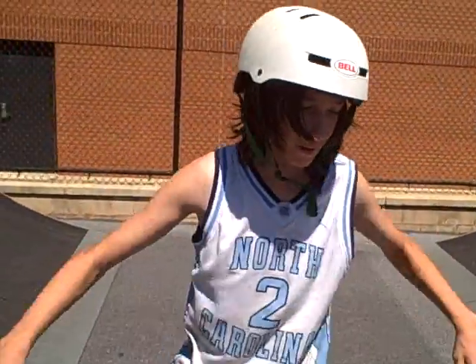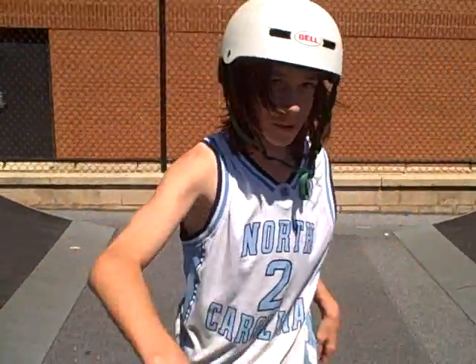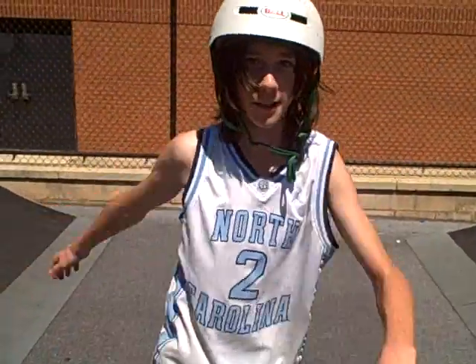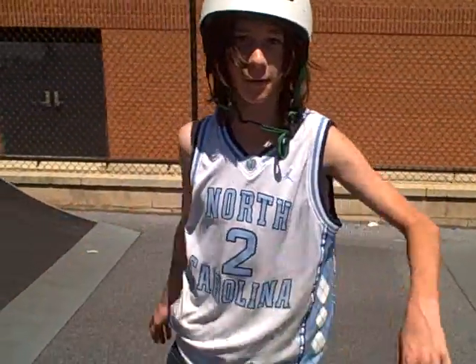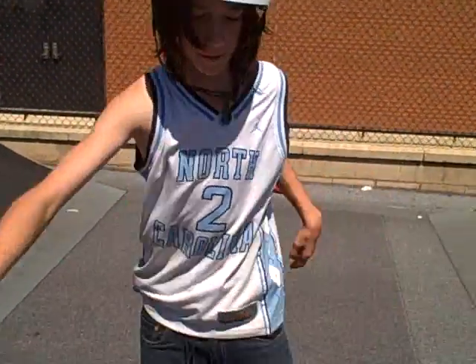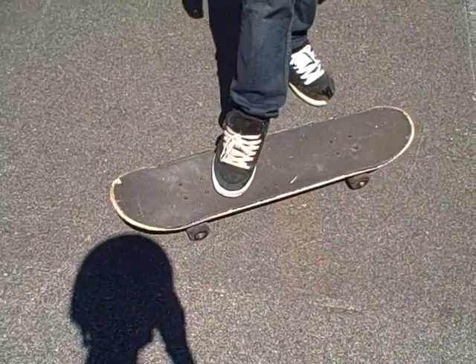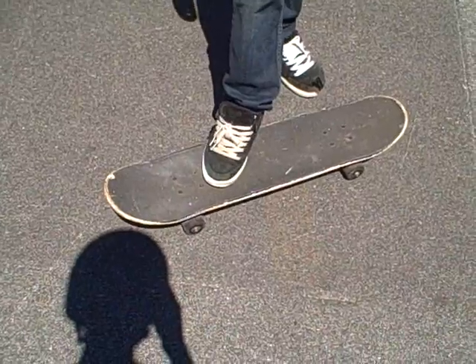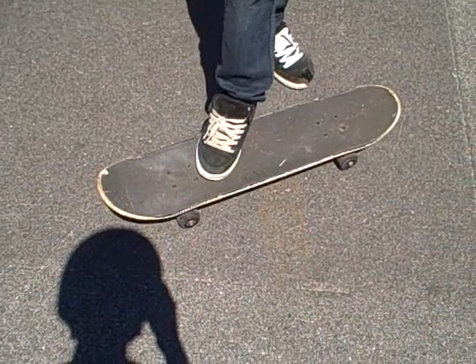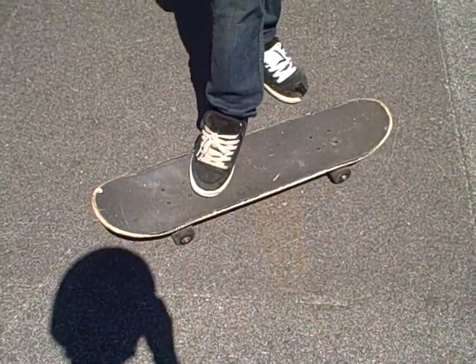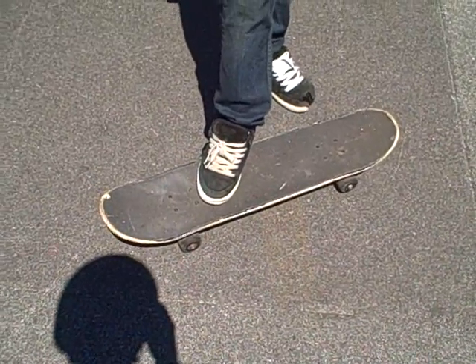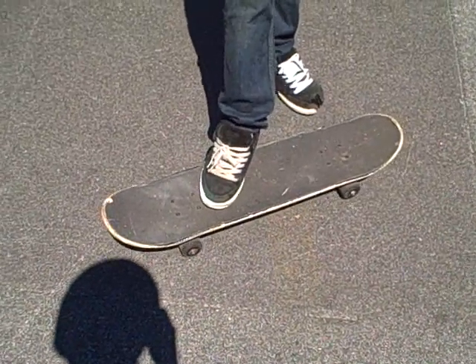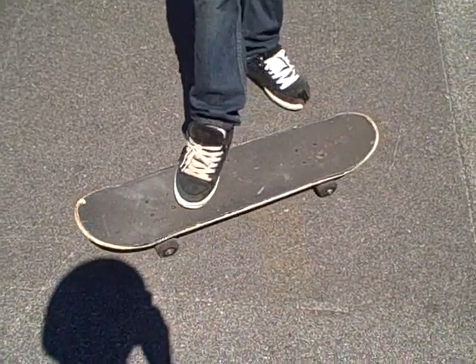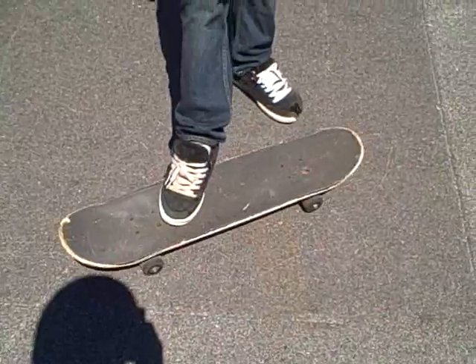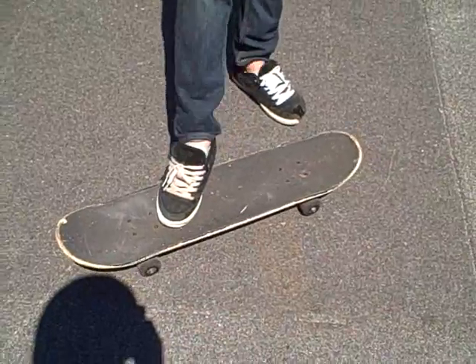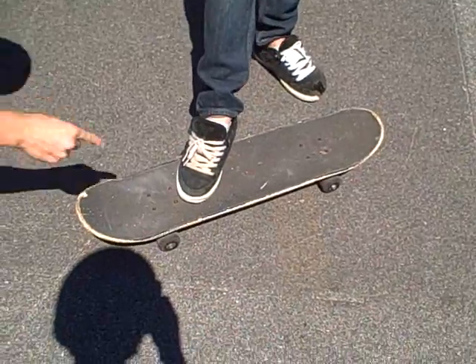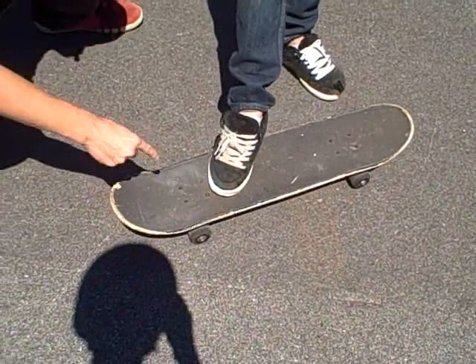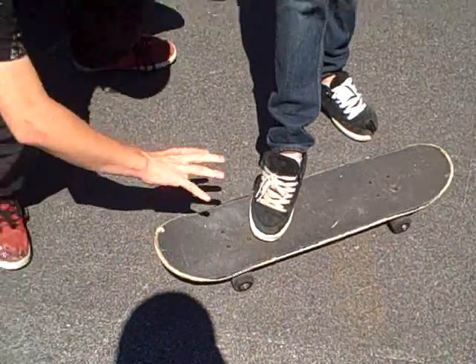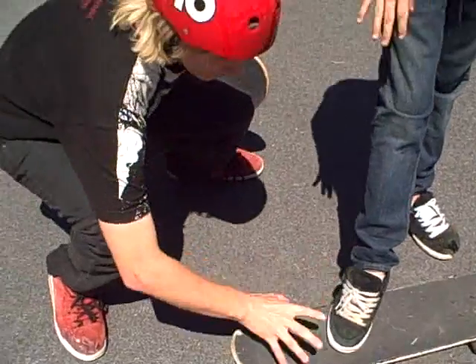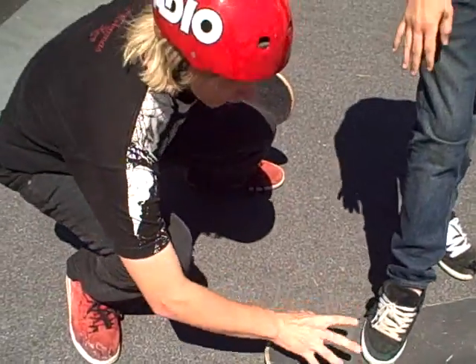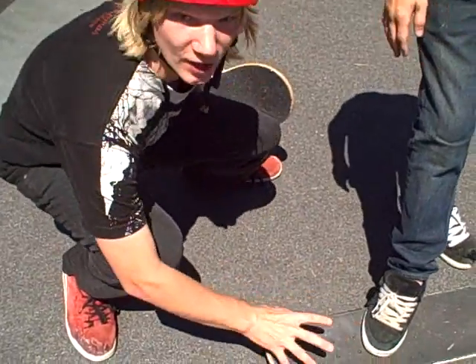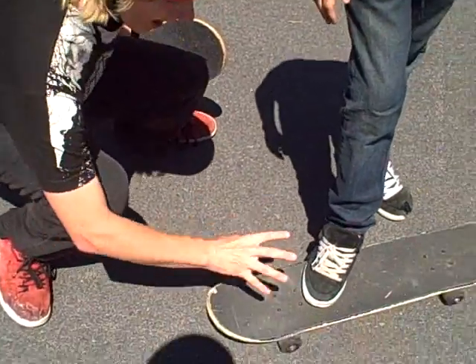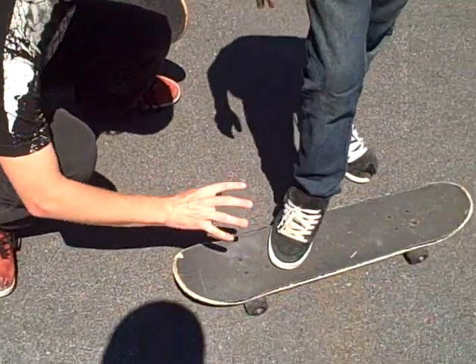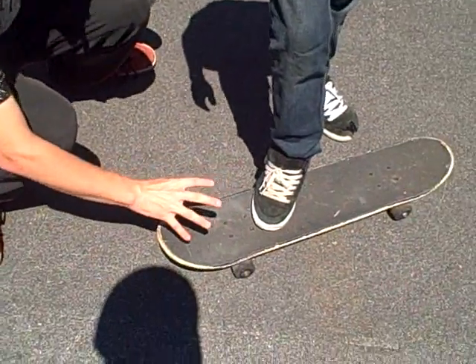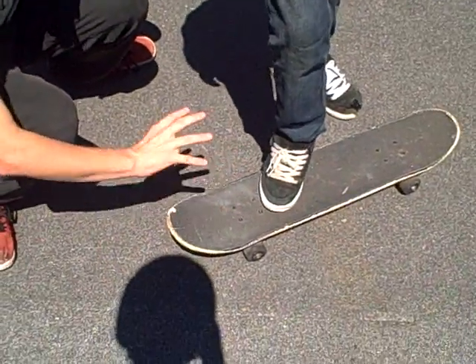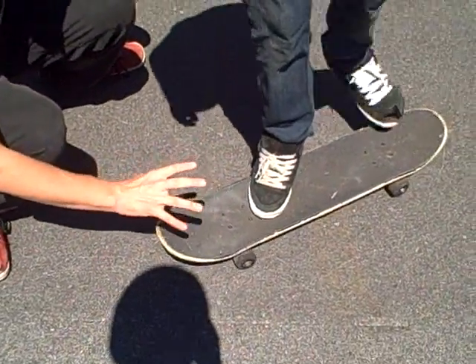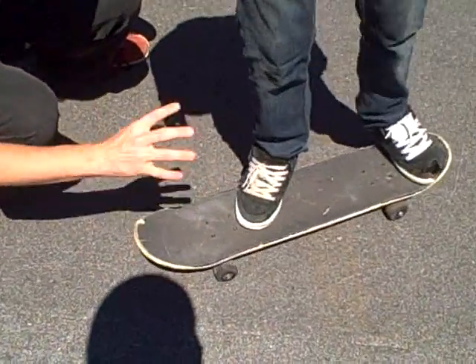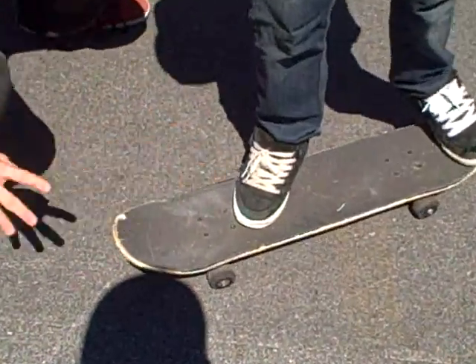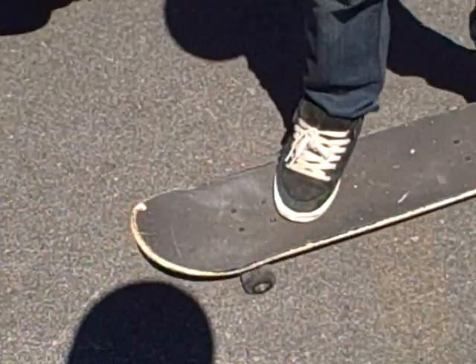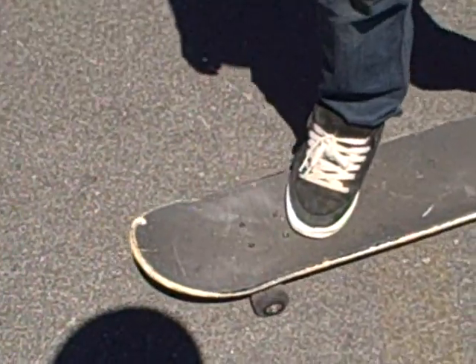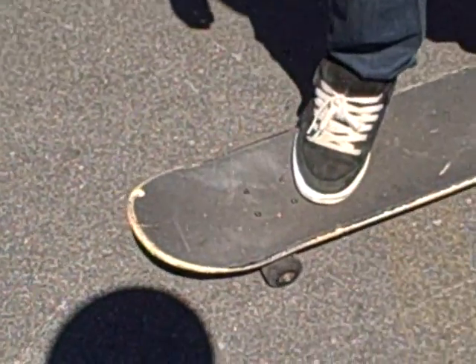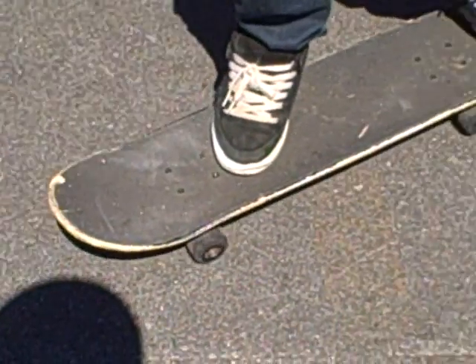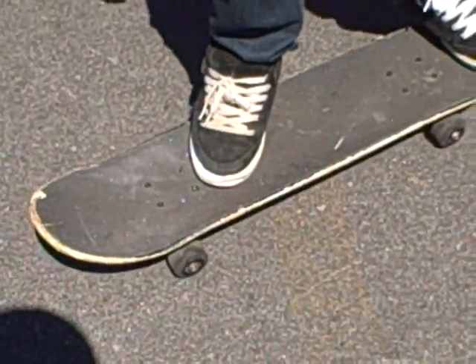Today's trick is to kickflip. You want to put your foot right below the back two bolts at the top. Right there. You have to have it there. And then your front foot, you want it there.